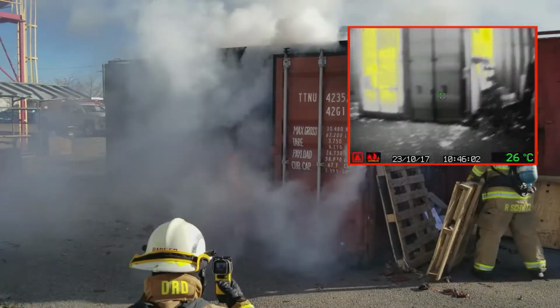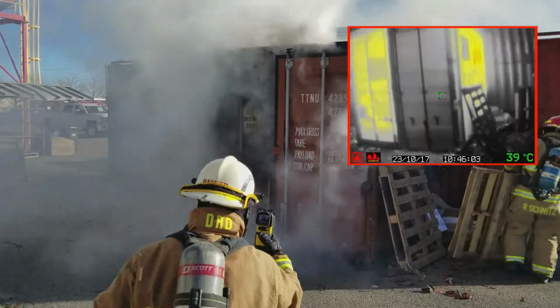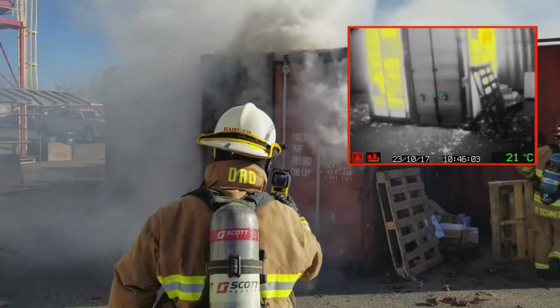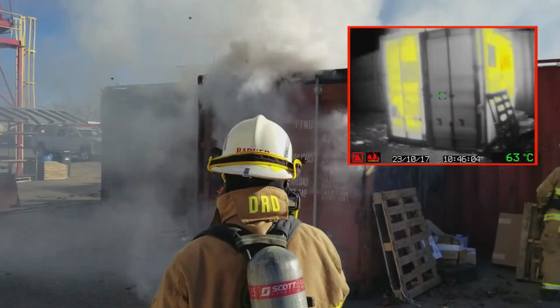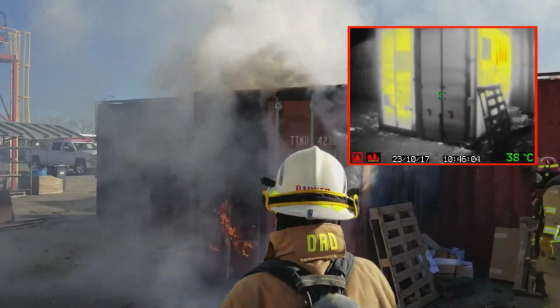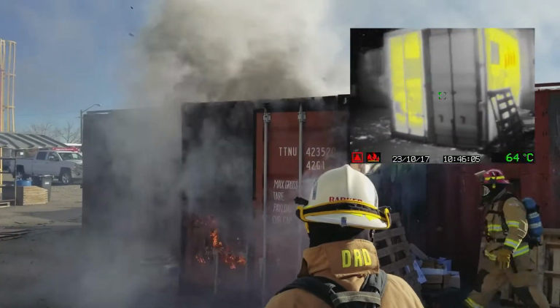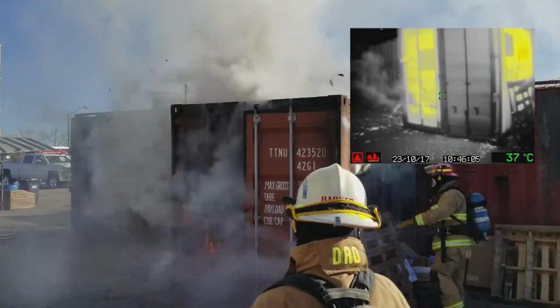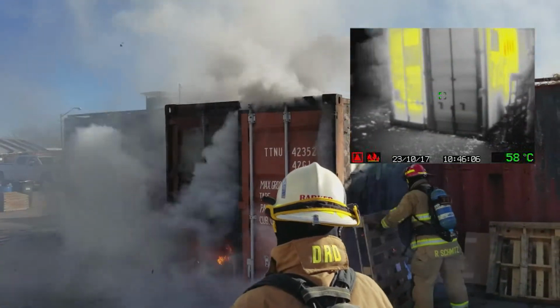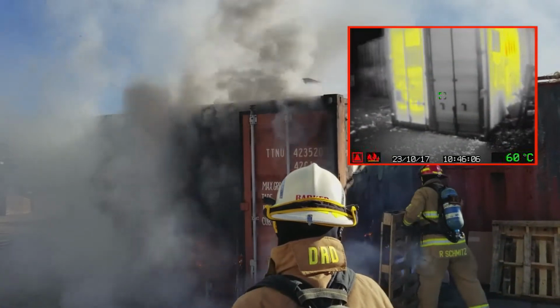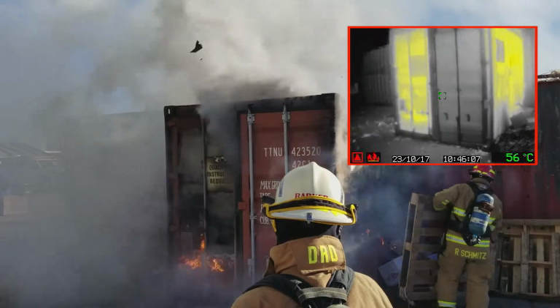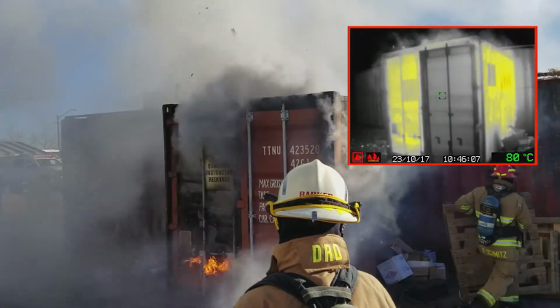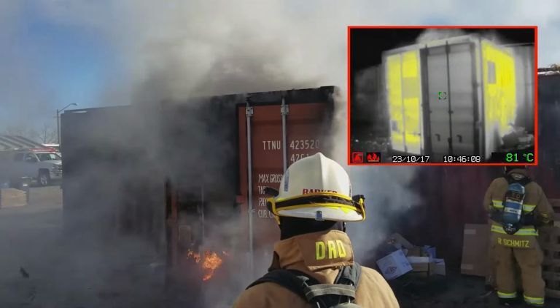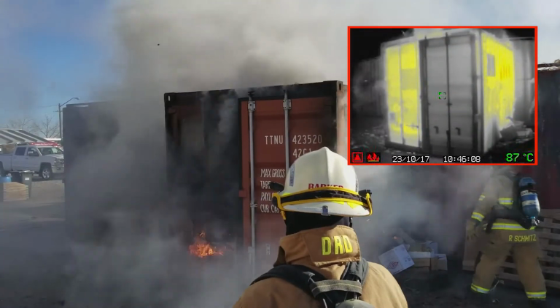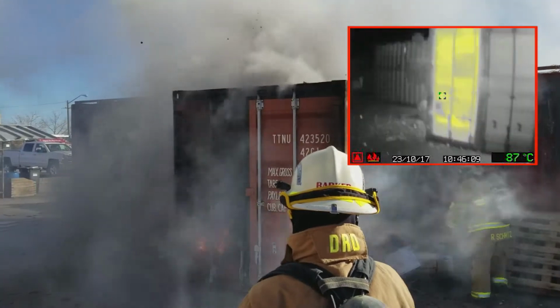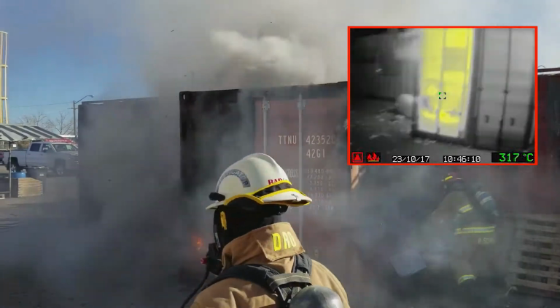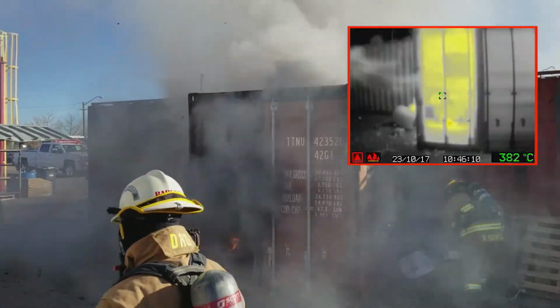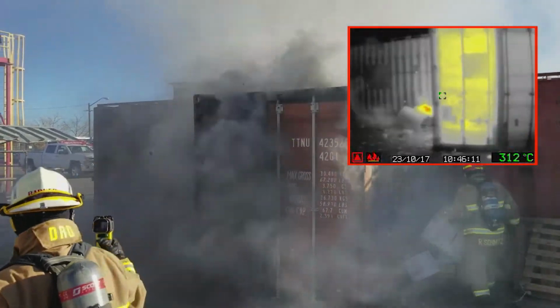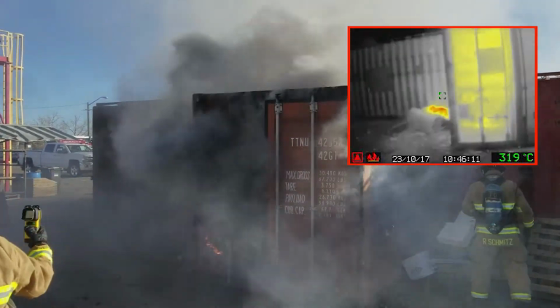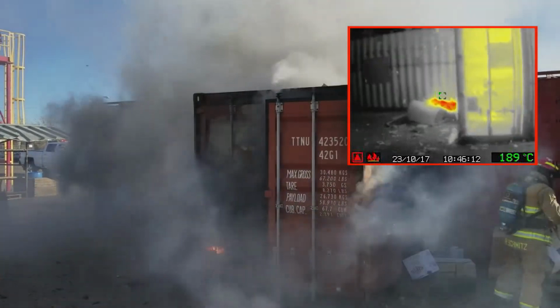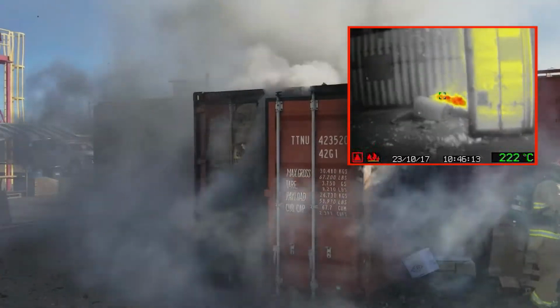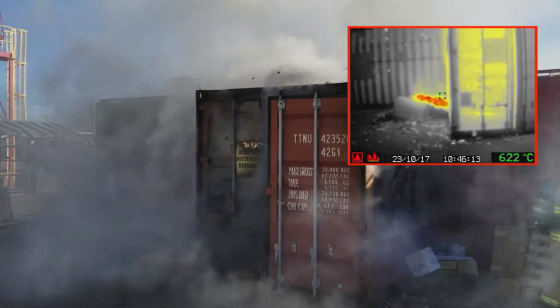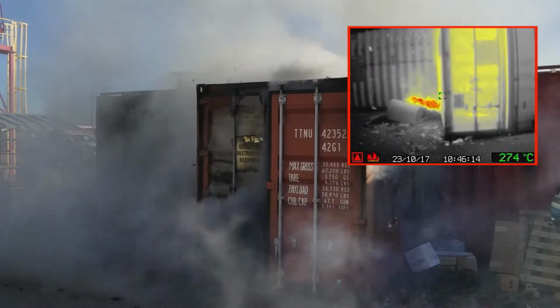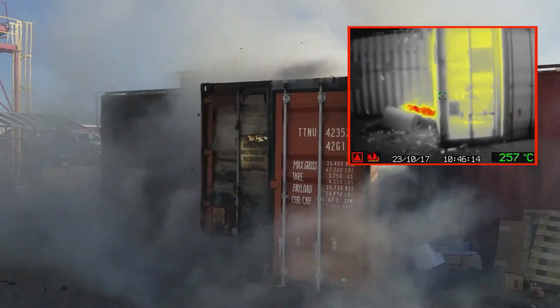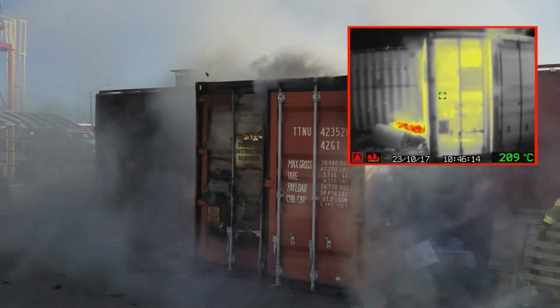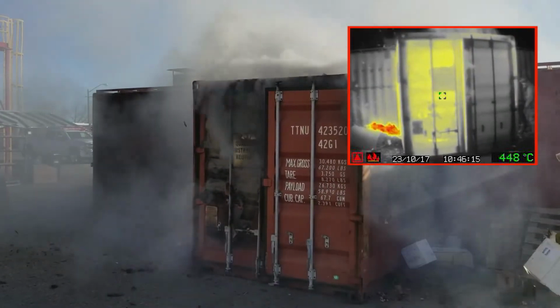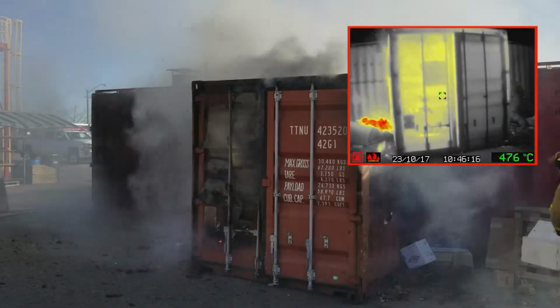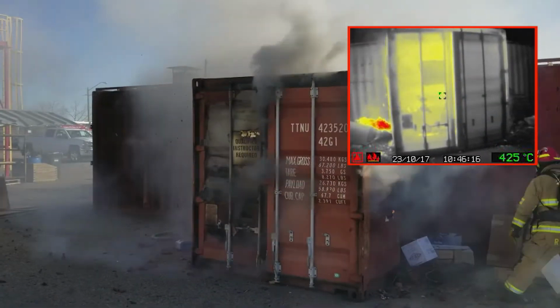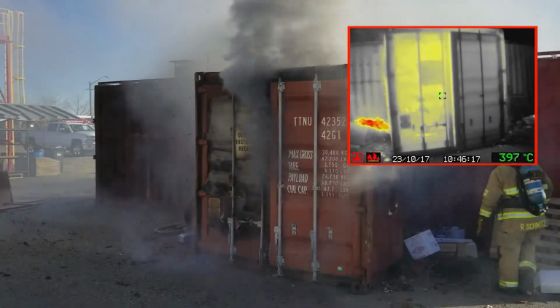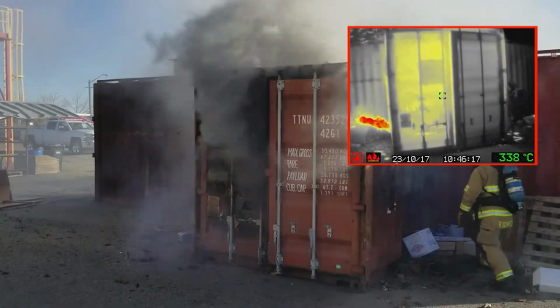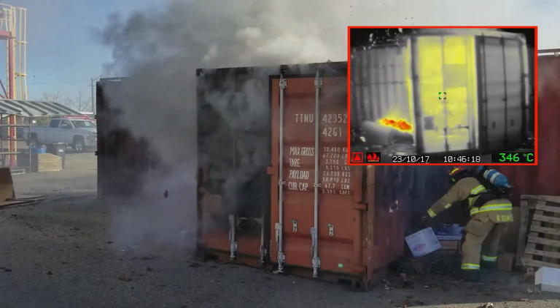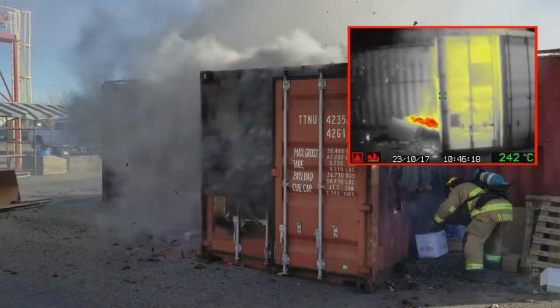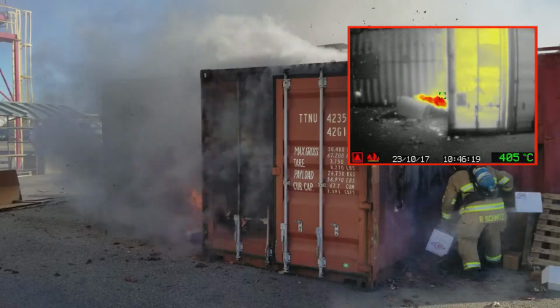Within 12 seconds after deployment, the DSPA-5 is performing optimally, showing volumetric expansion of the aerosol cloud inside the enclosure. Within one minute, the infrared camera is indicating the room temperature has dropped dramatically.